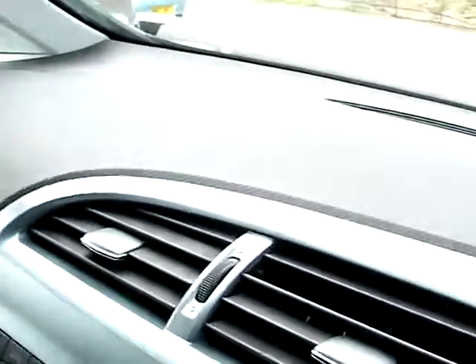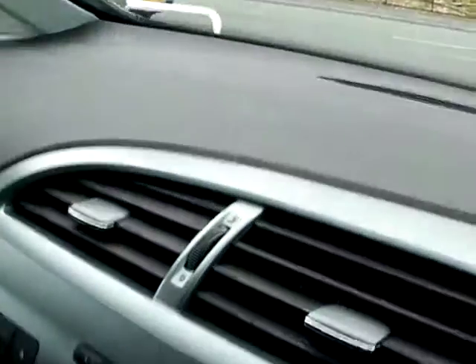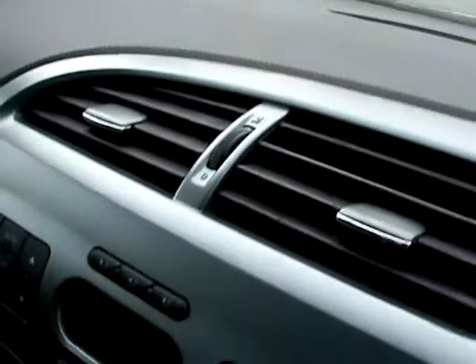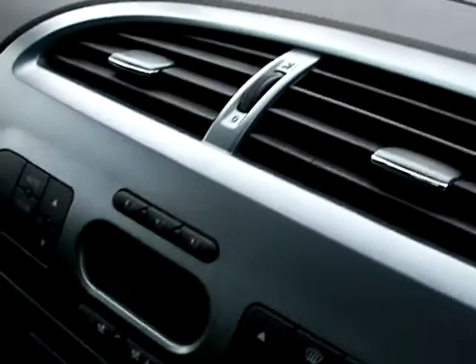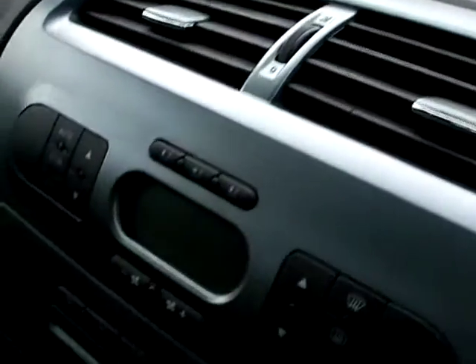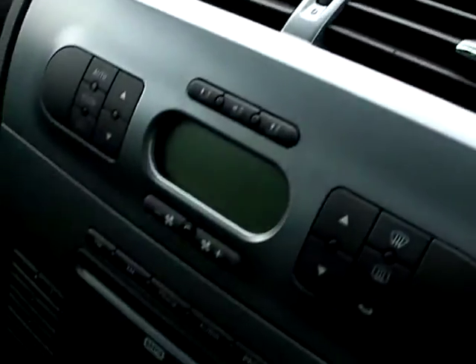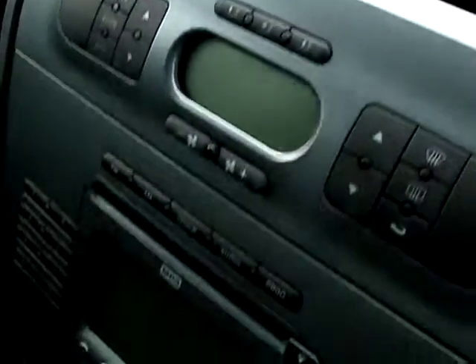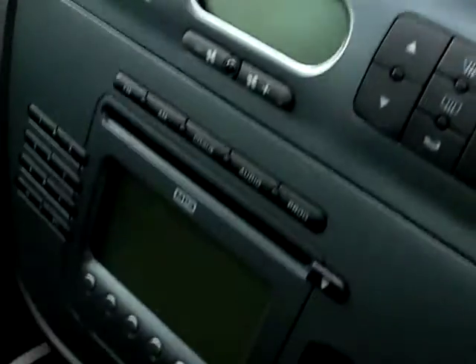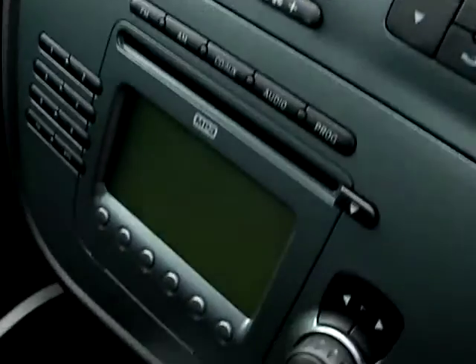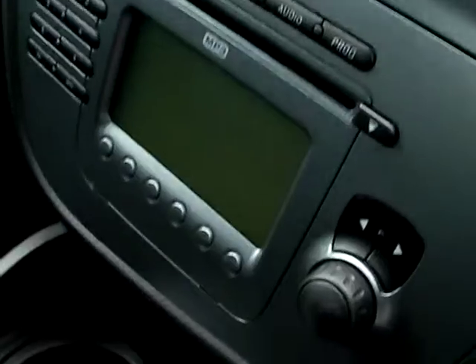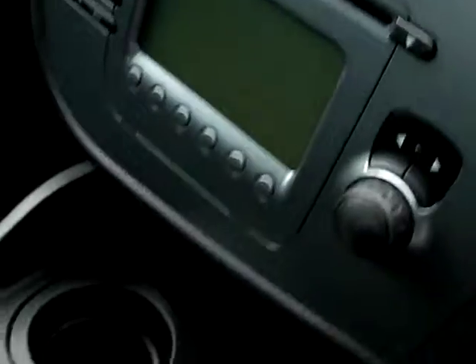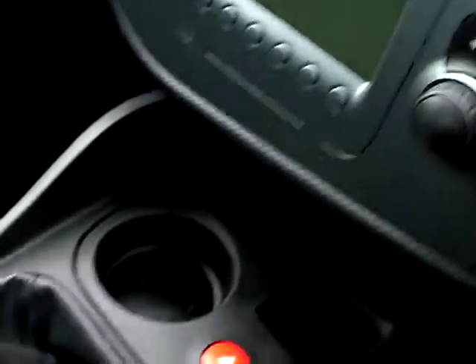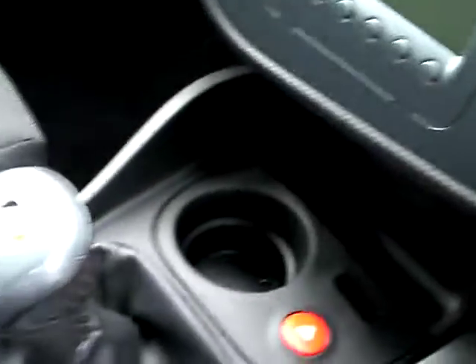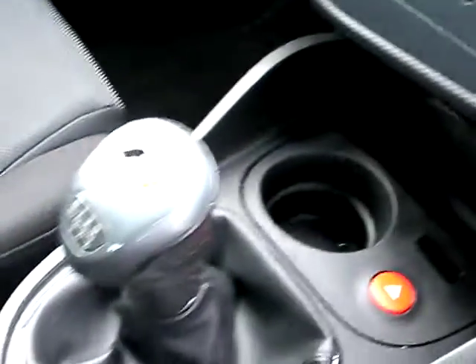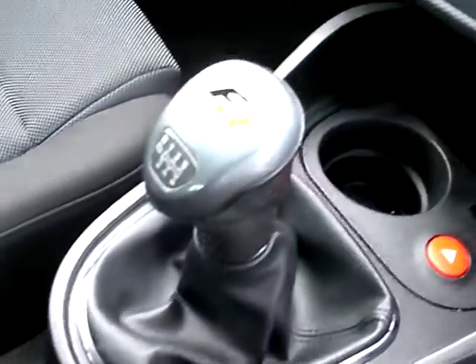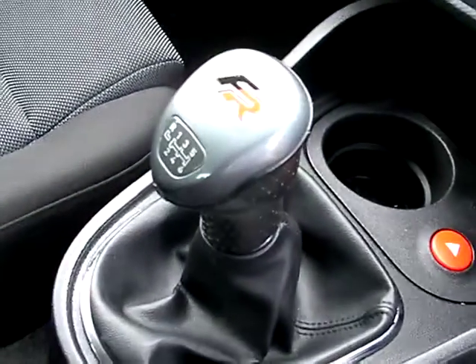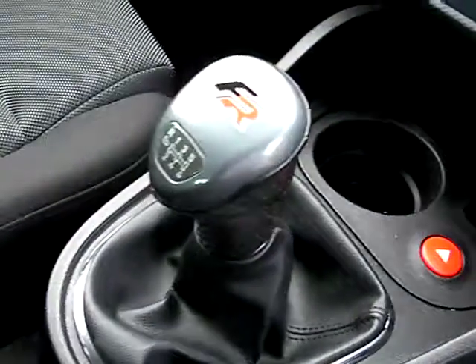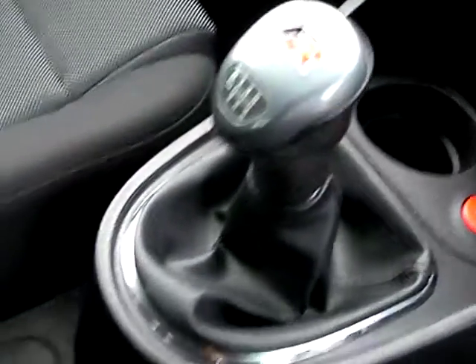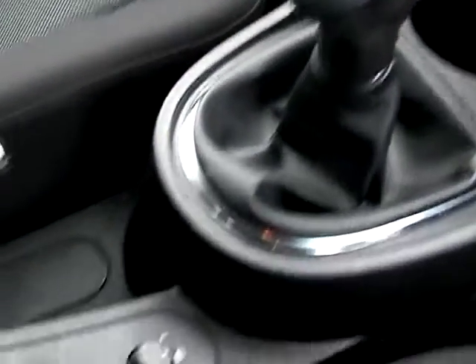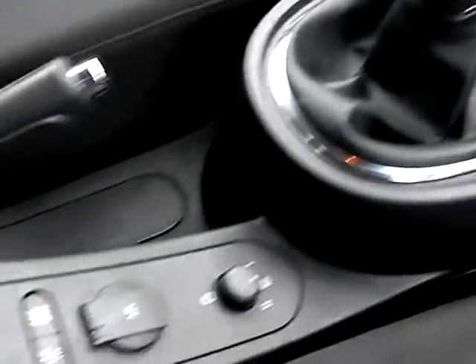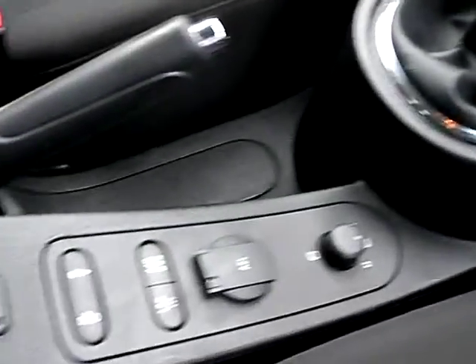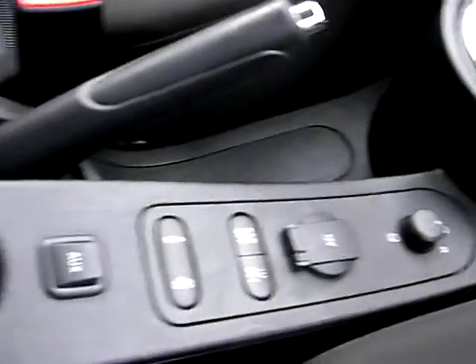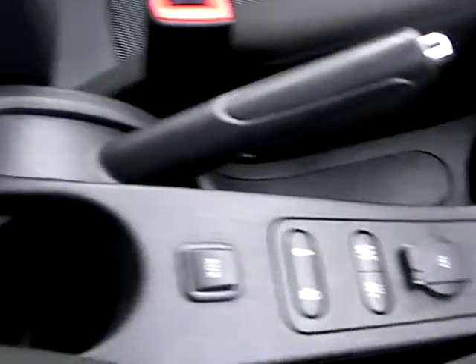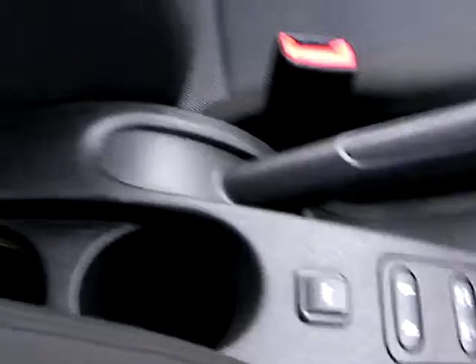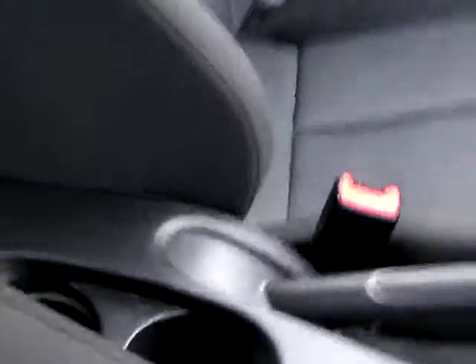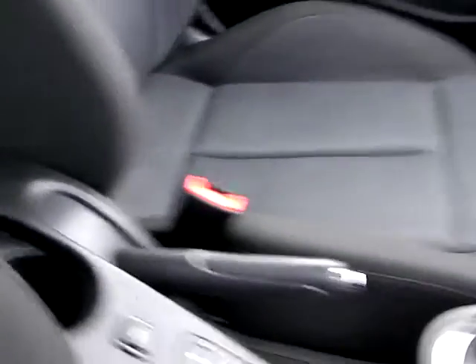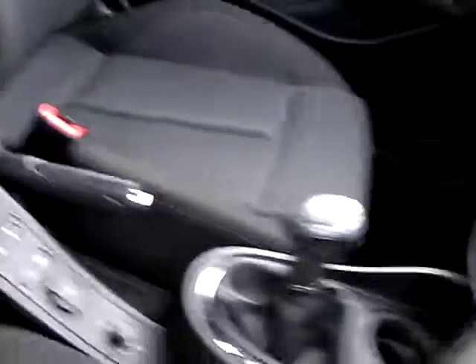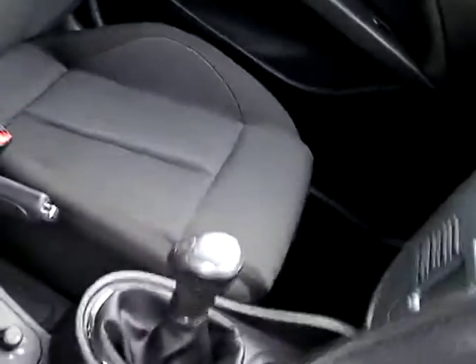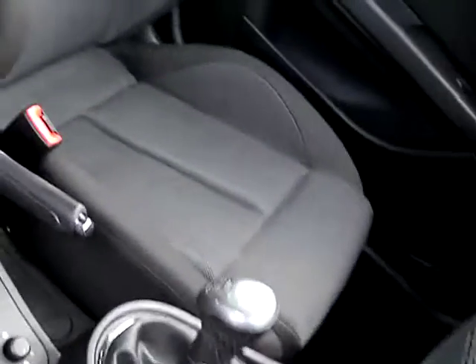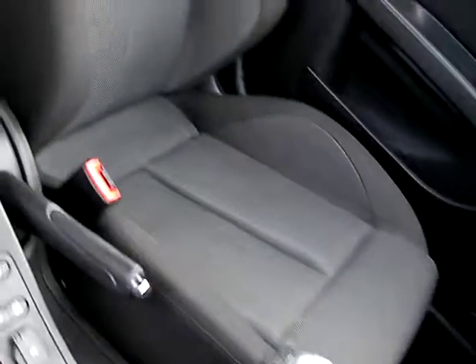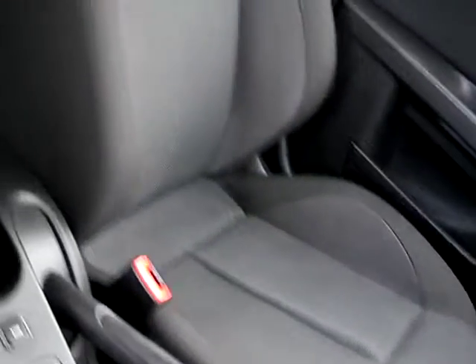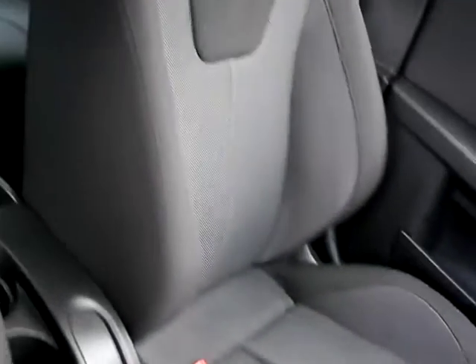Air conditioning, radio CD, MP3, 6 speed, and sports seats.